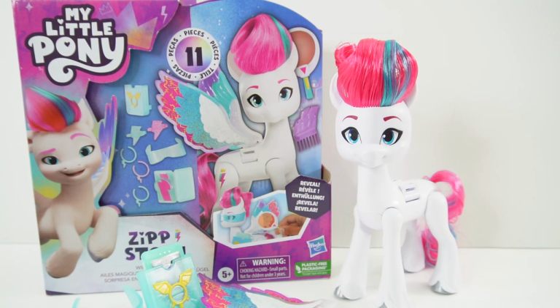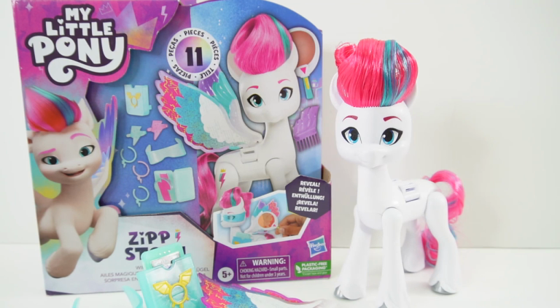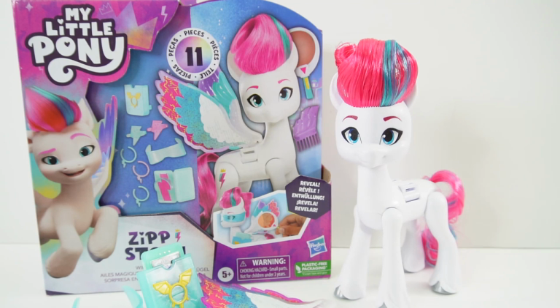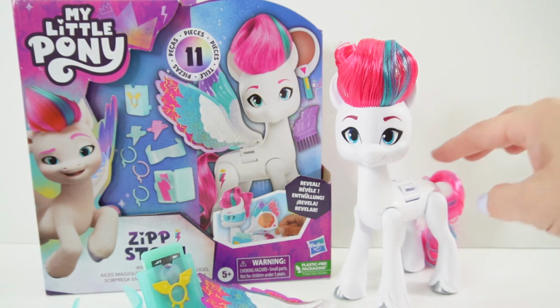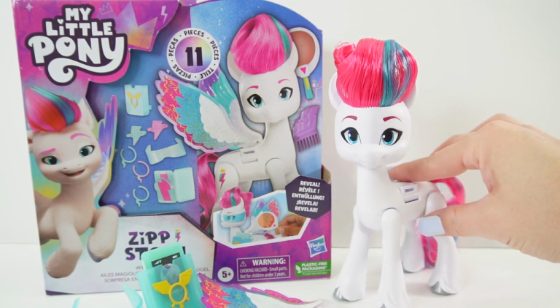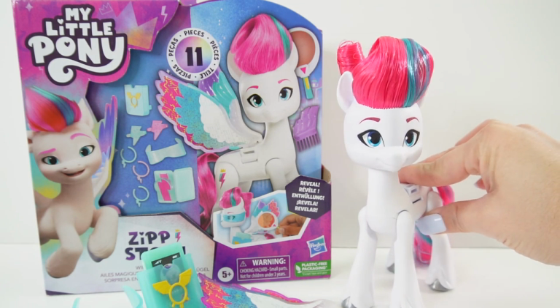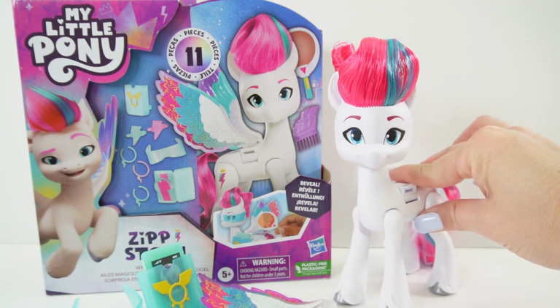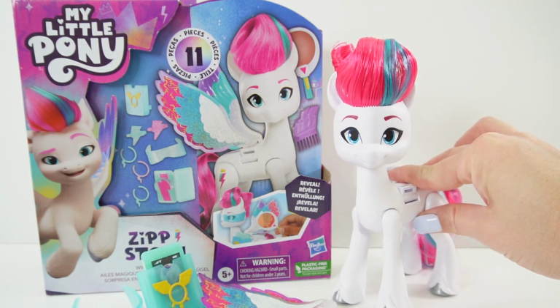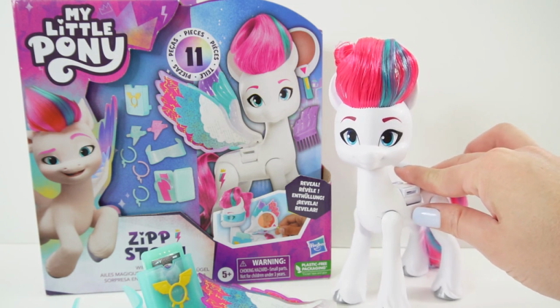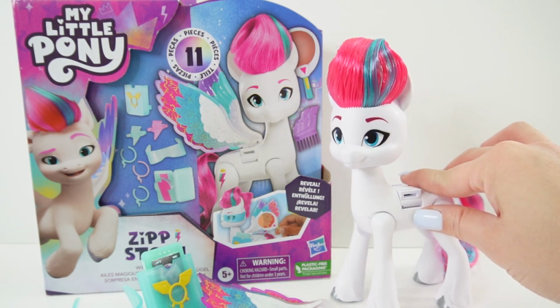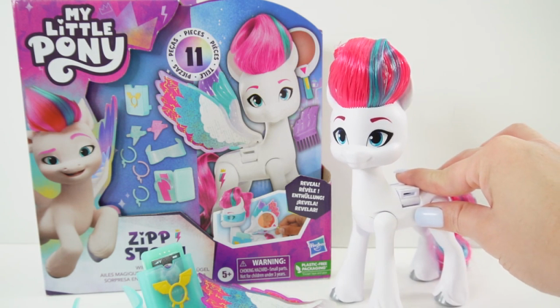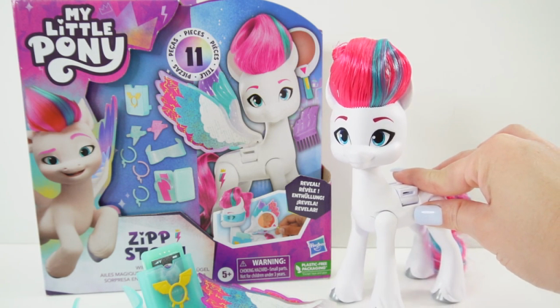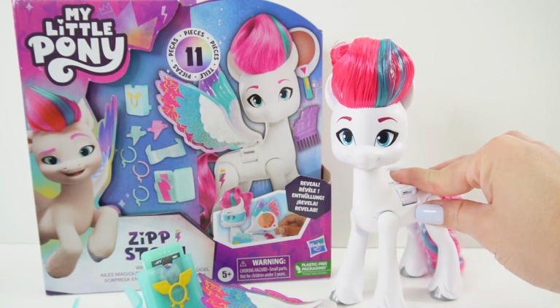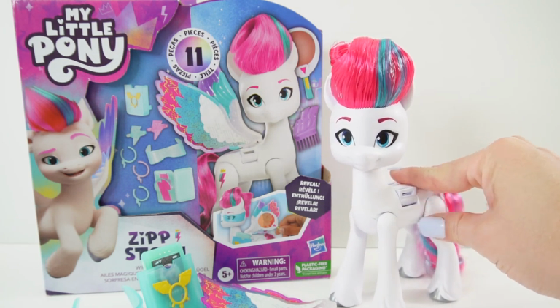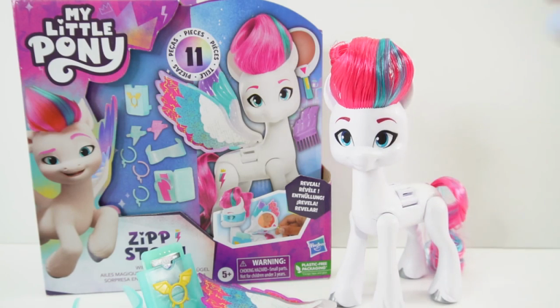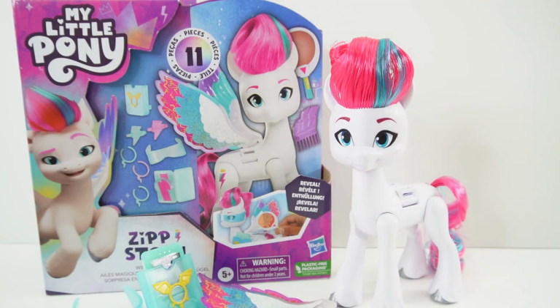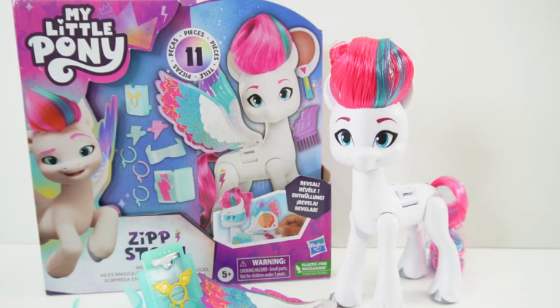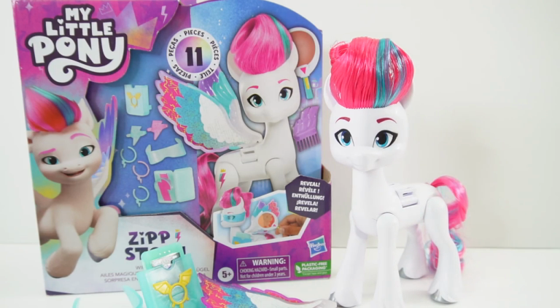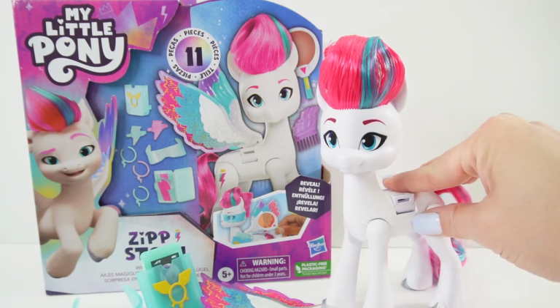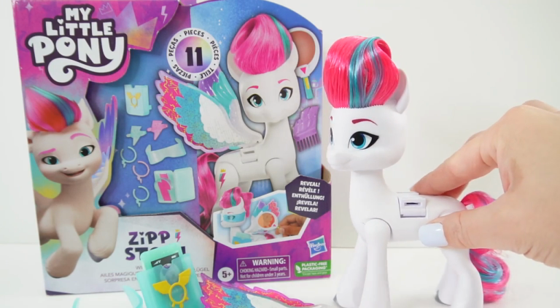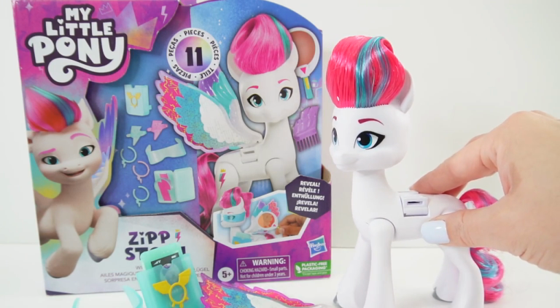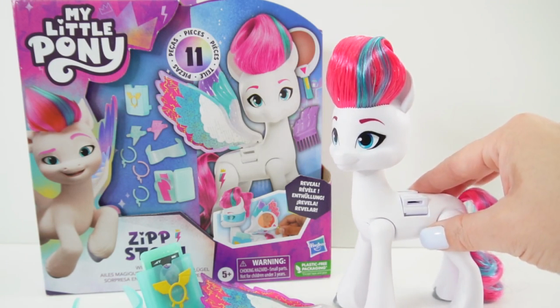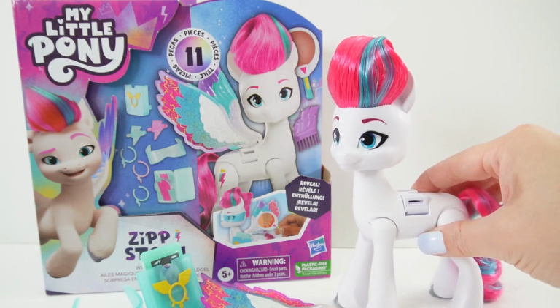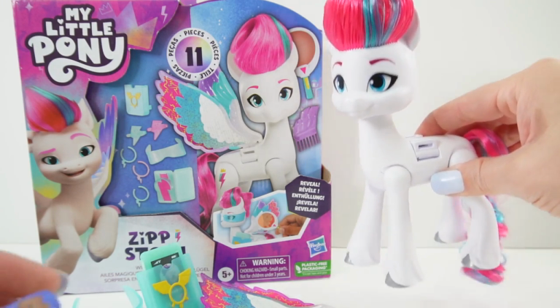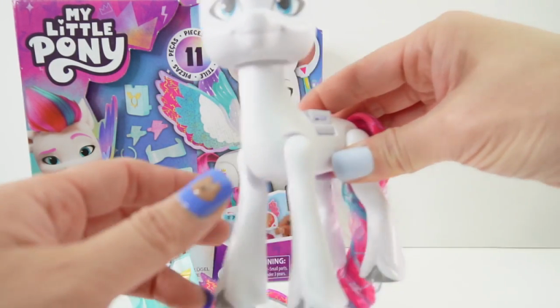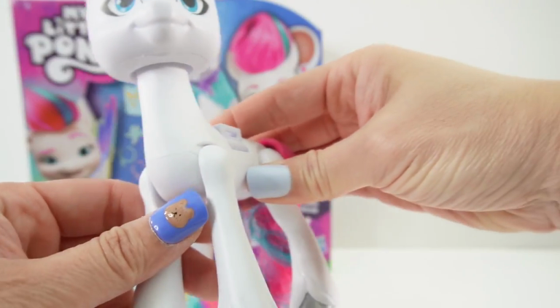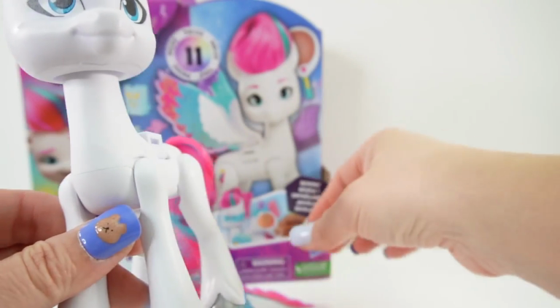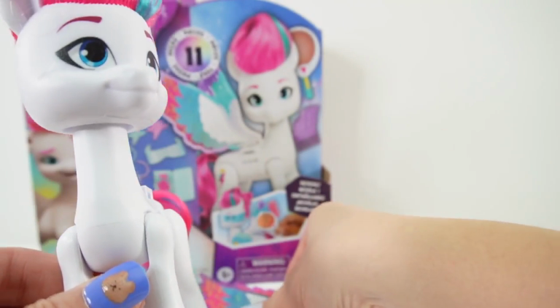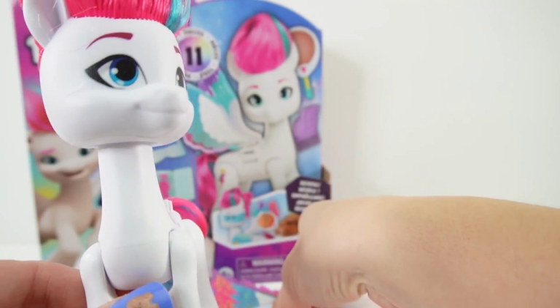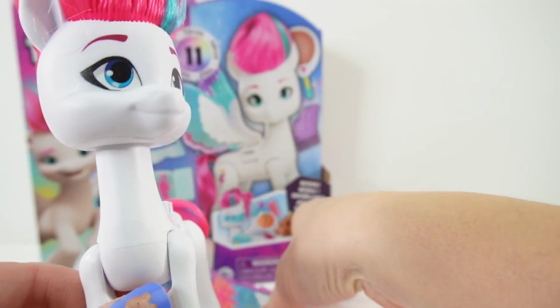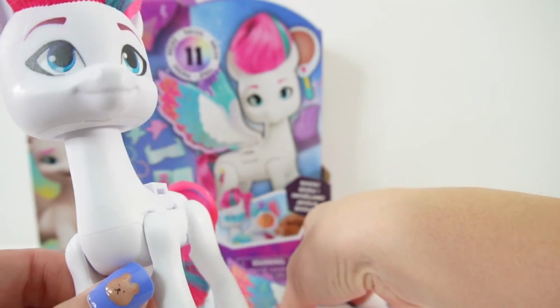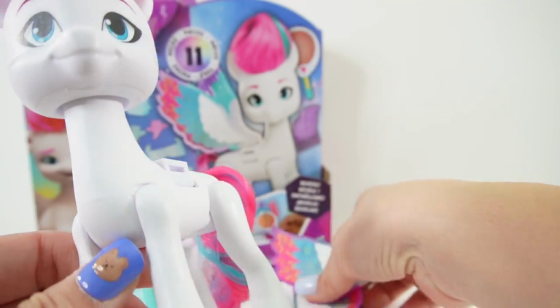This is a six-inch pony and she comes with a whole bunch of surprises. Let's go ahead and put her together because her wings are separated right now.